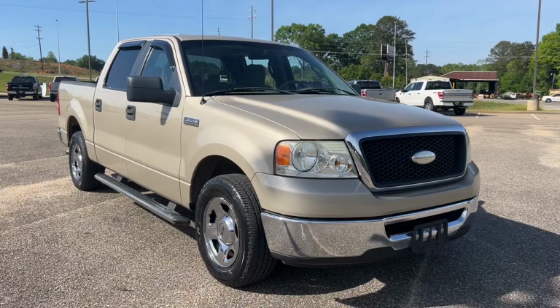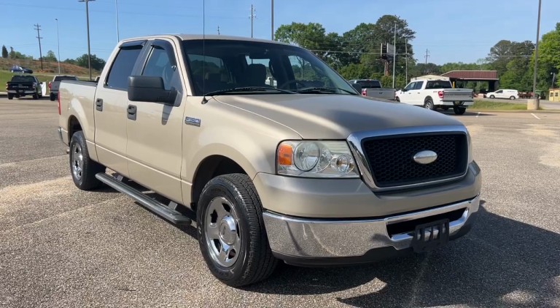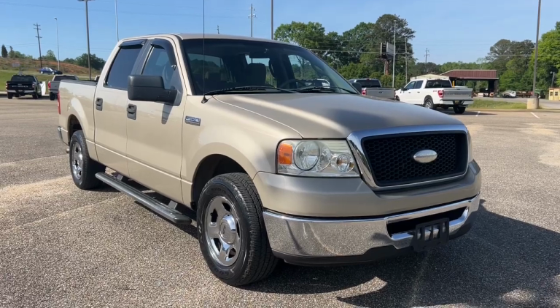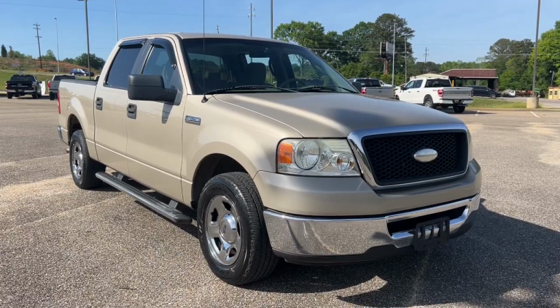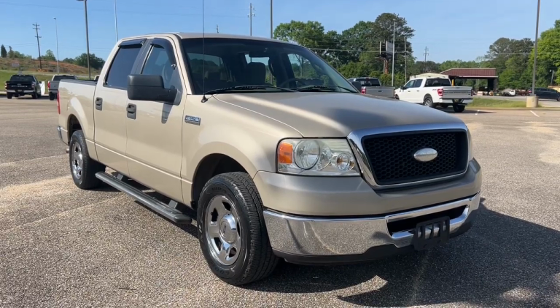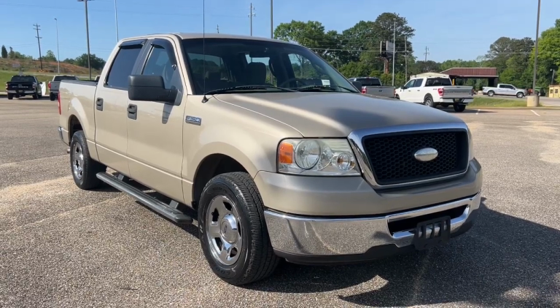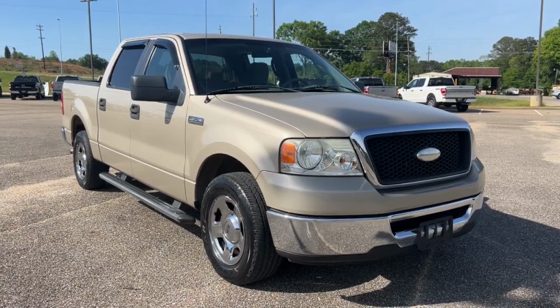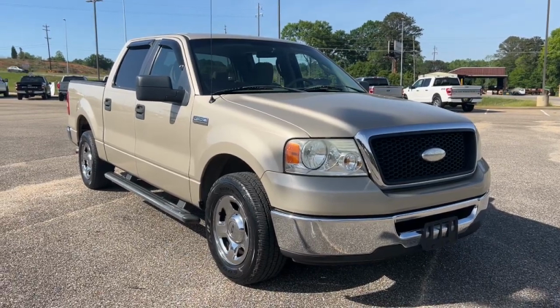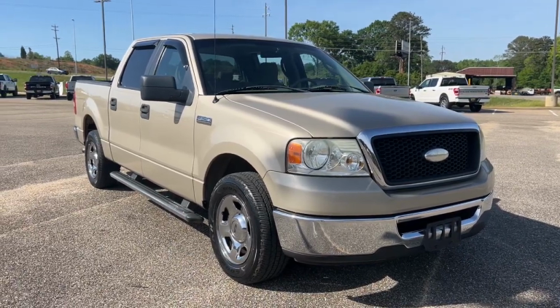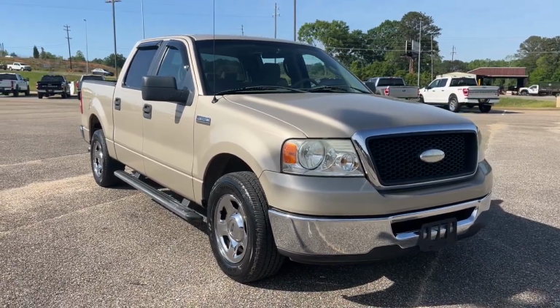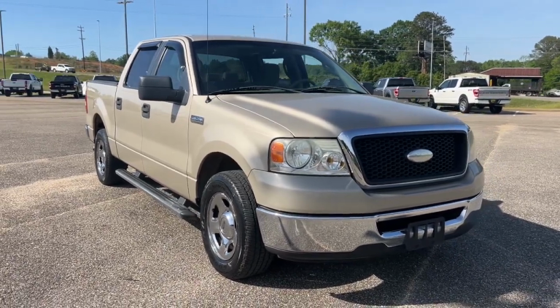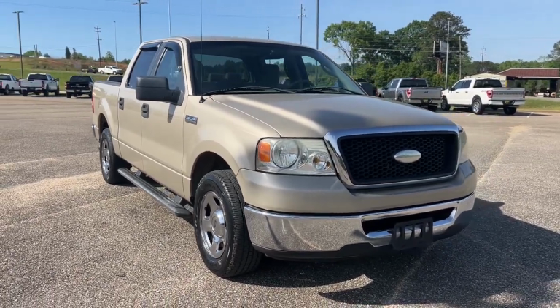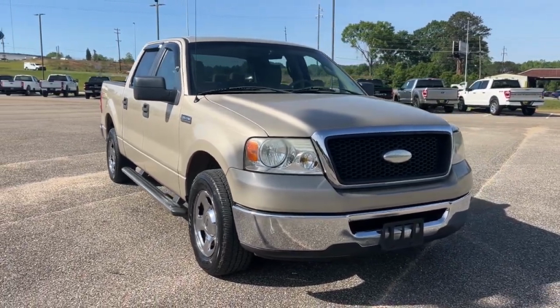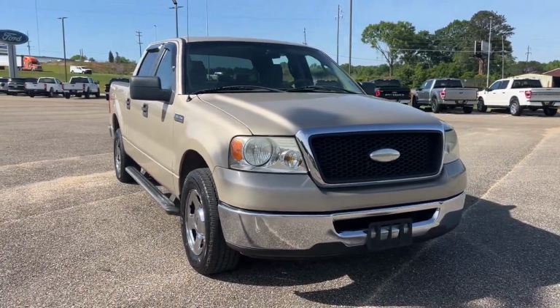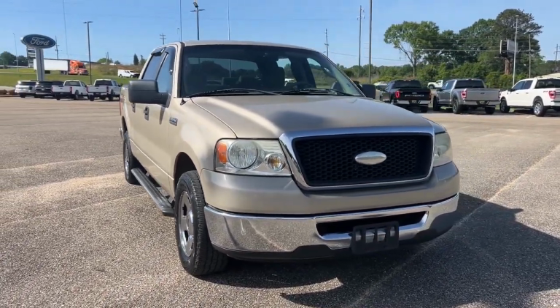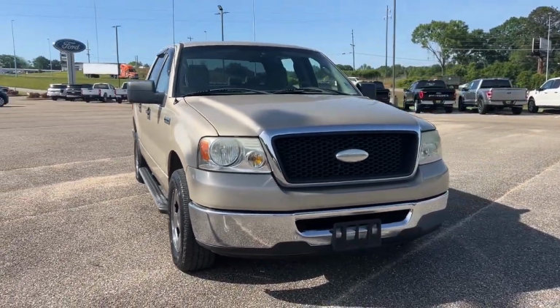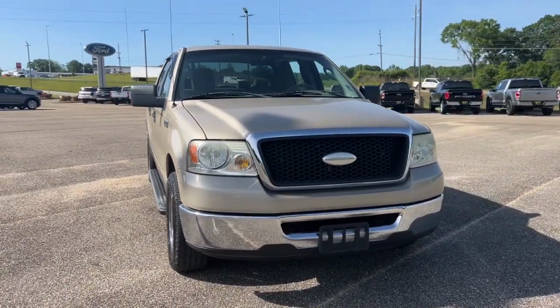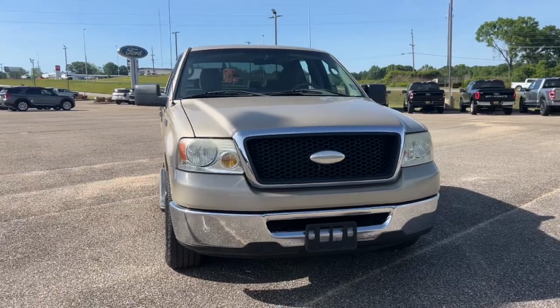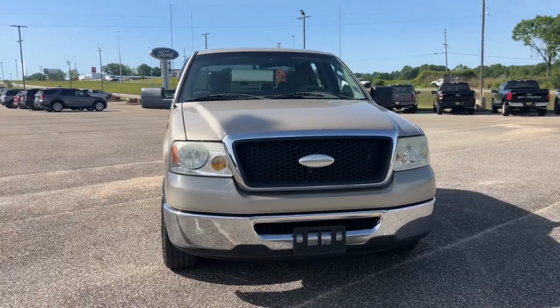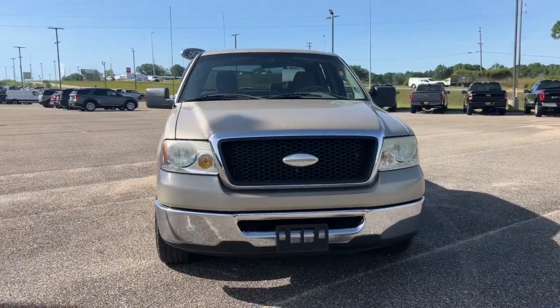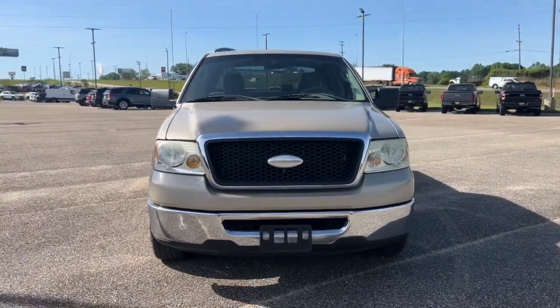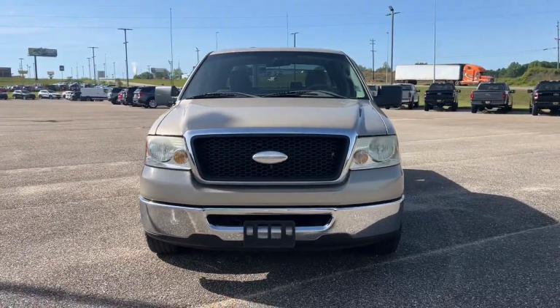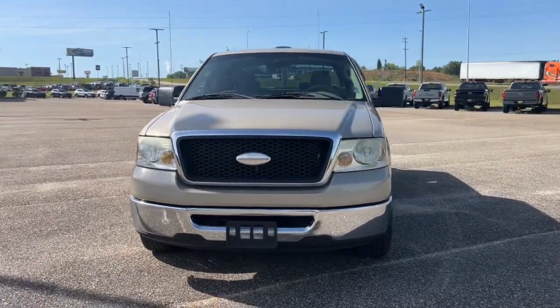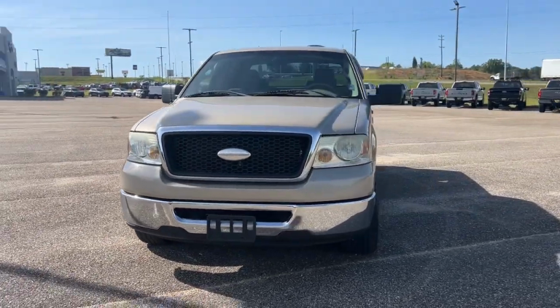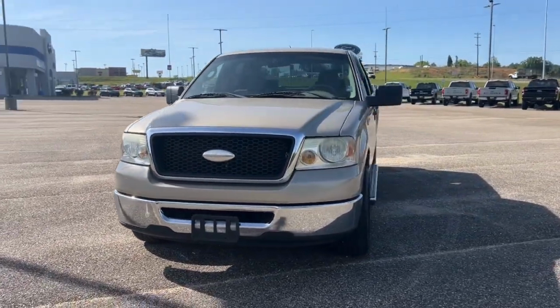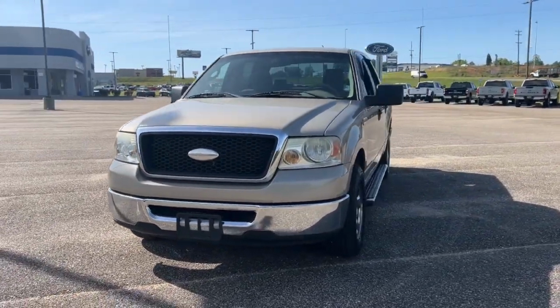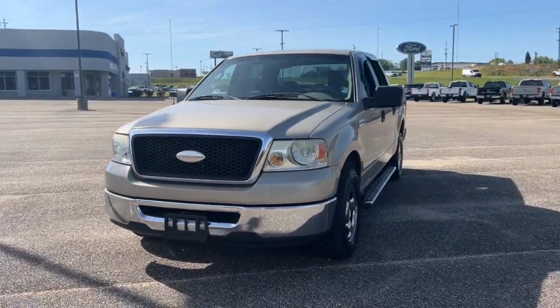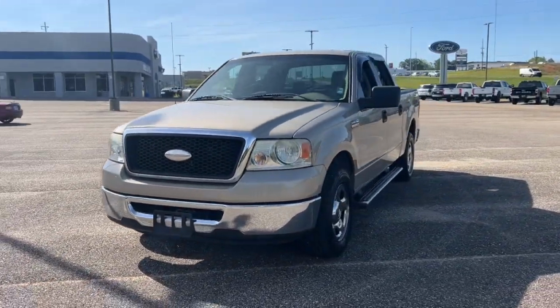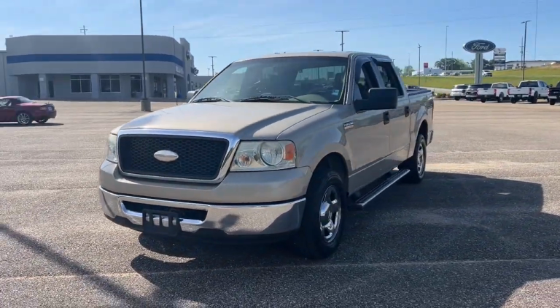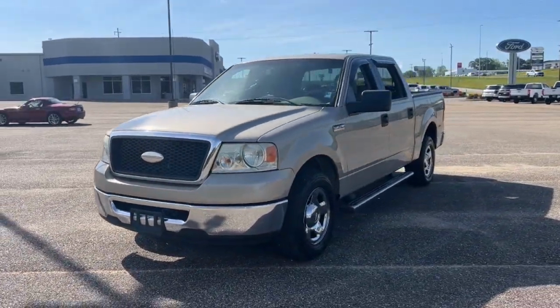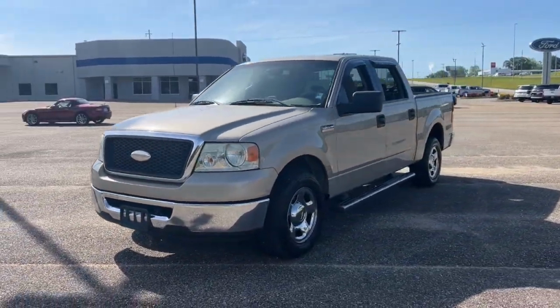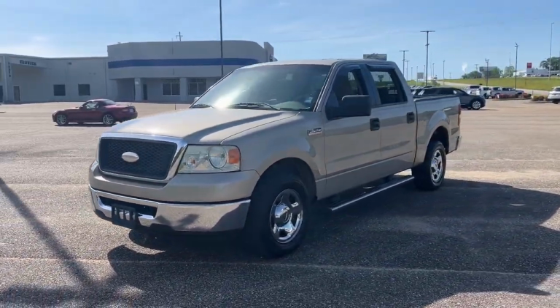Get into the 2007 Ford F-150. With less than 150,000 miles on the odometer, this vehicle provides excellent value.